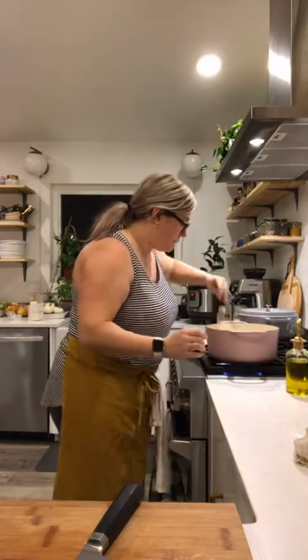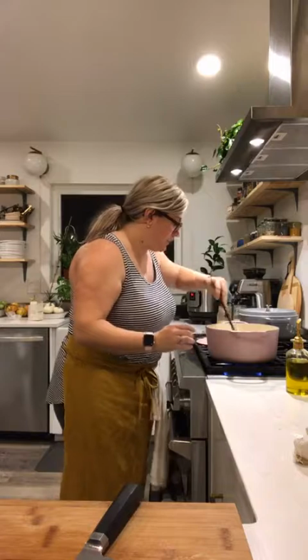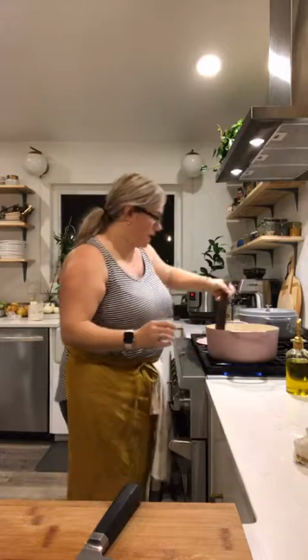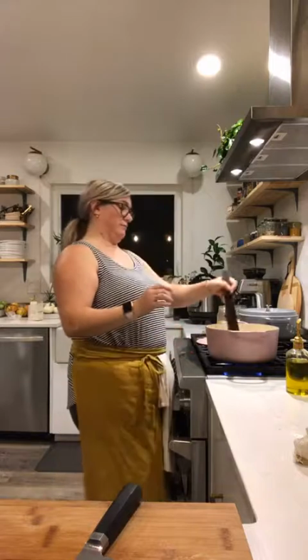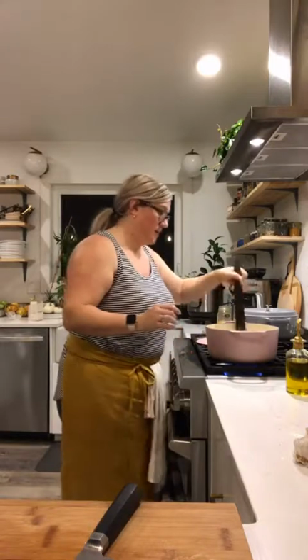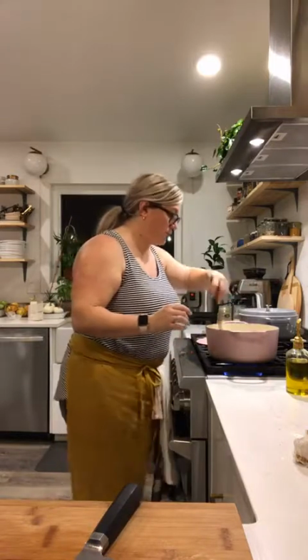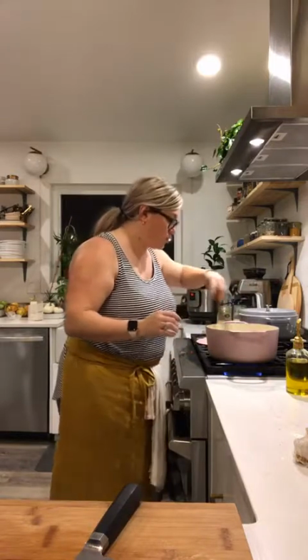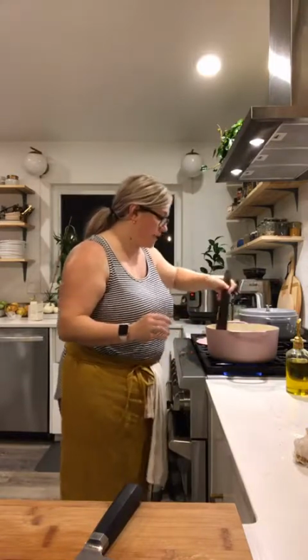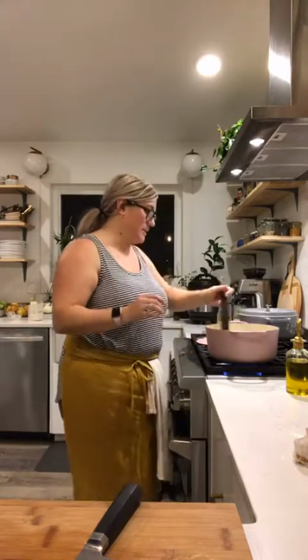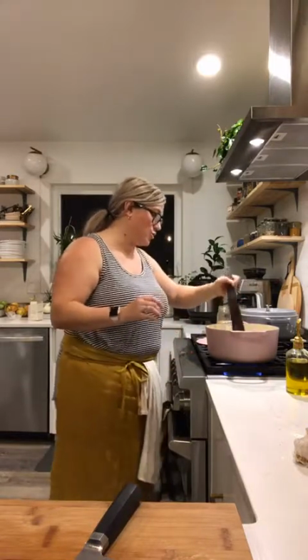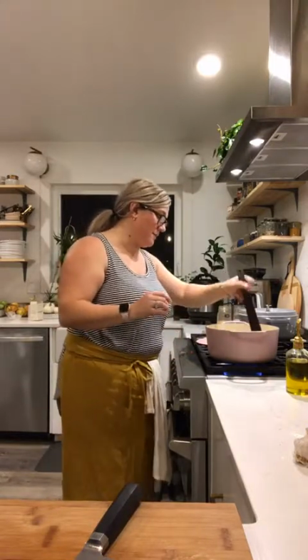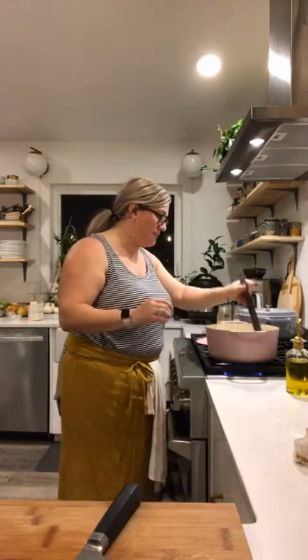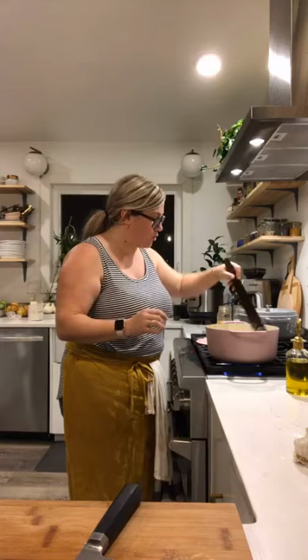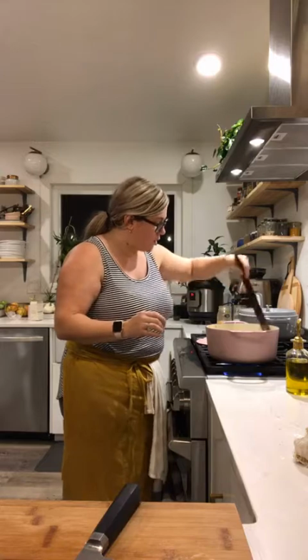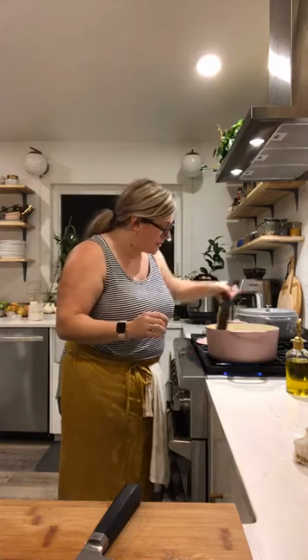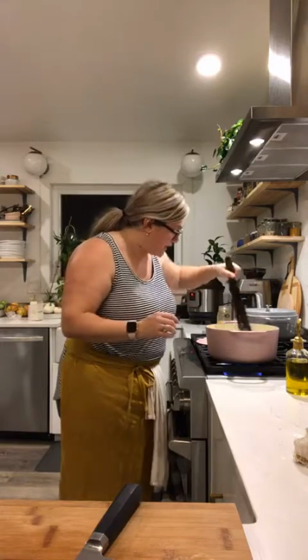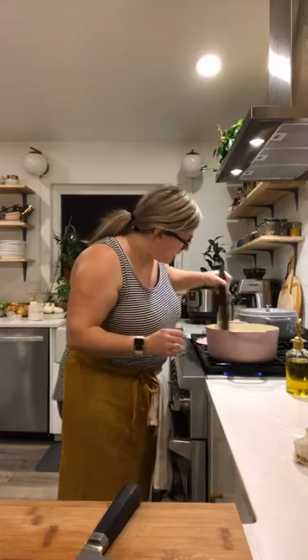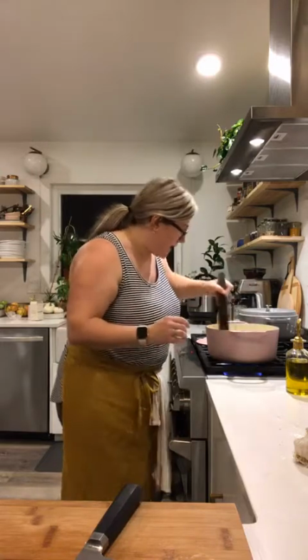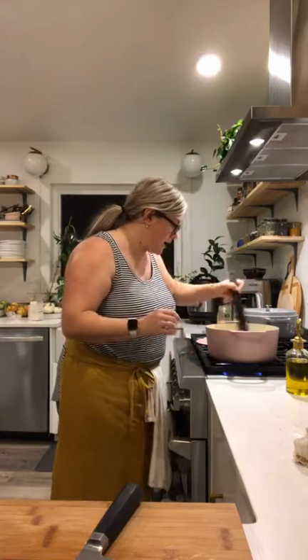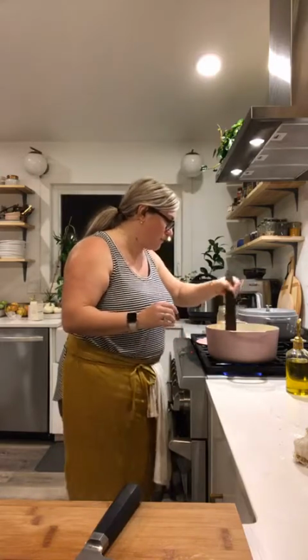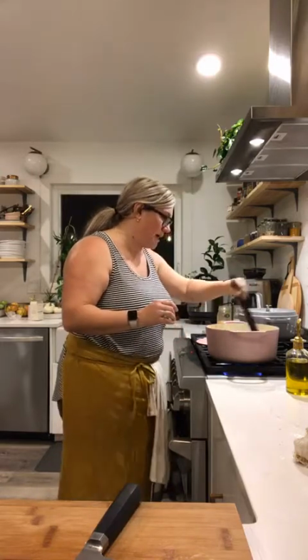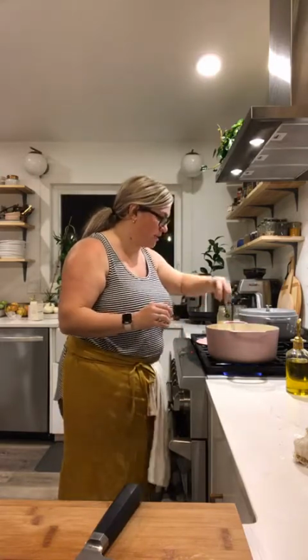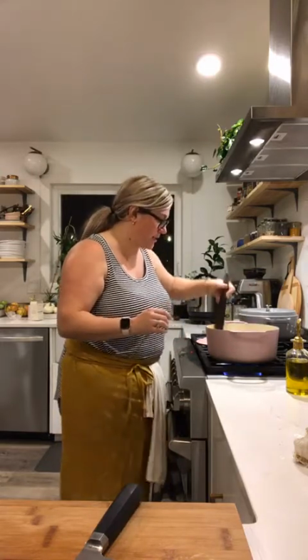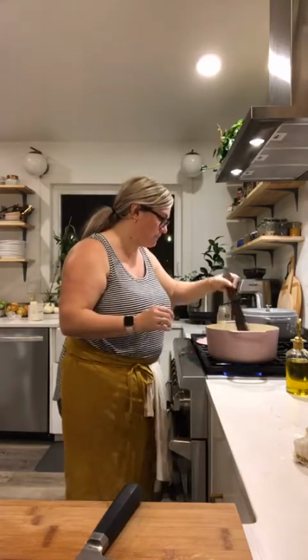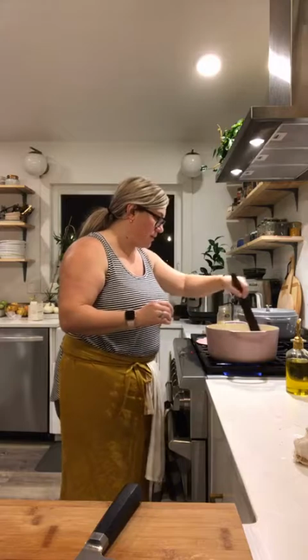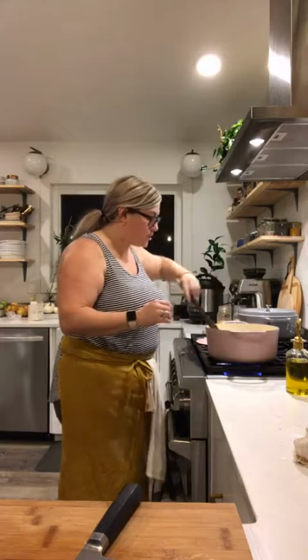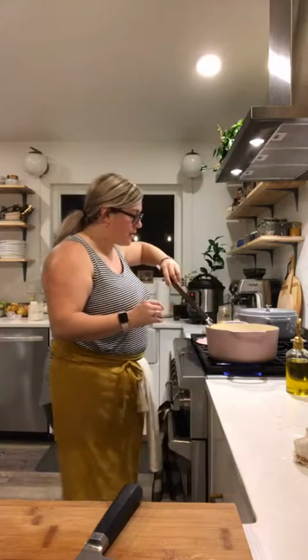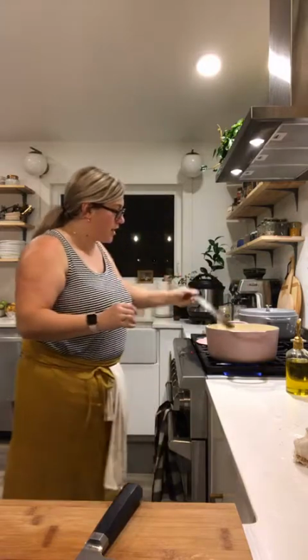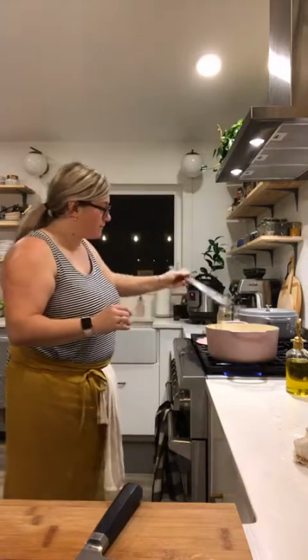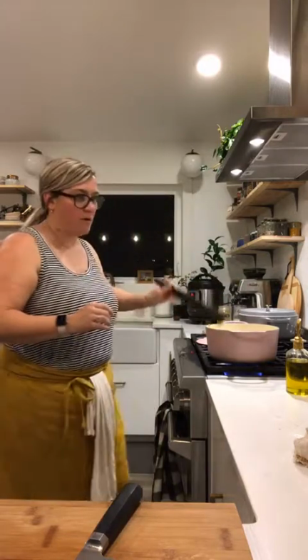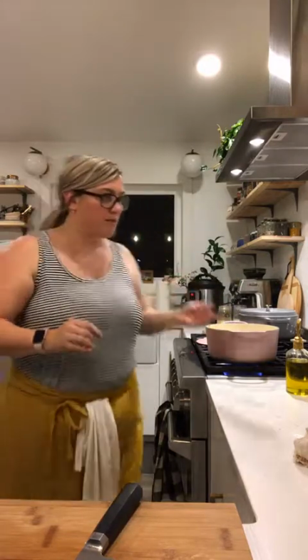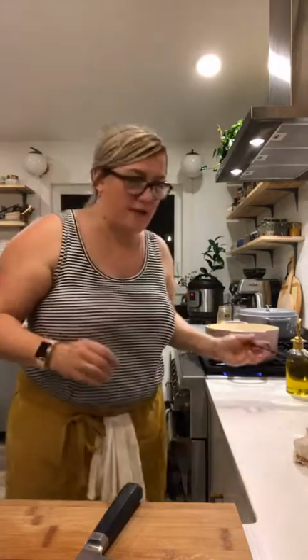For those of you just joining in — let me know where you're joining from and what did you guys do for dinner today? And did you watch the first live?